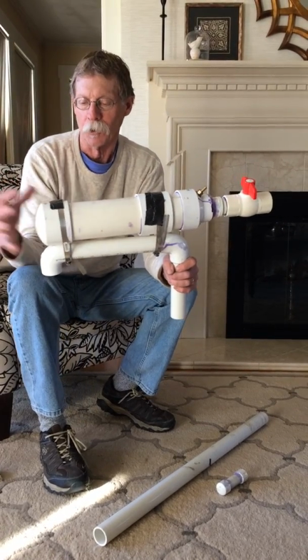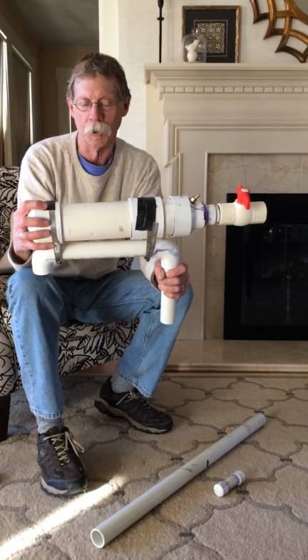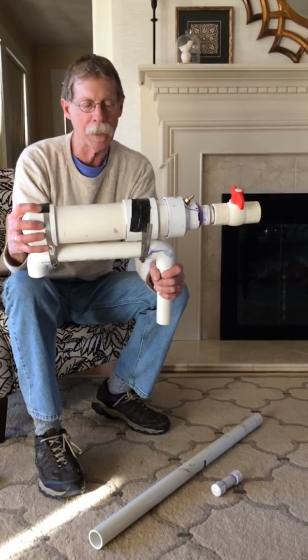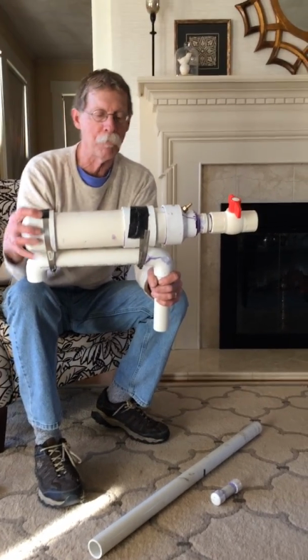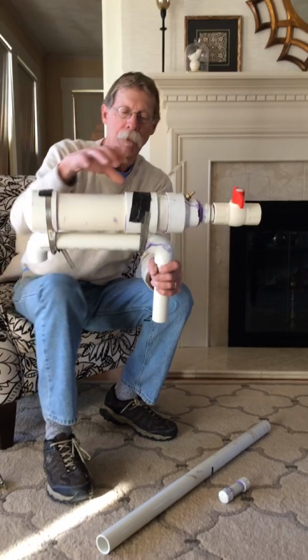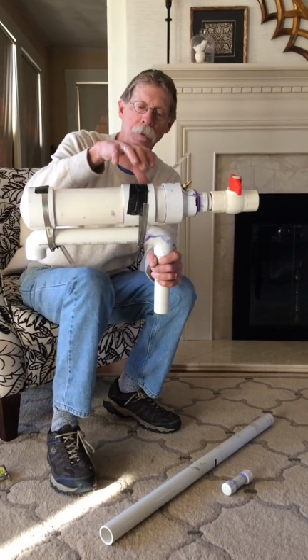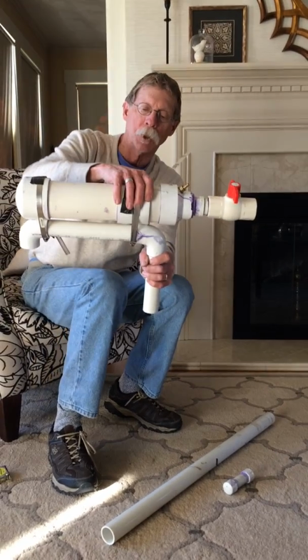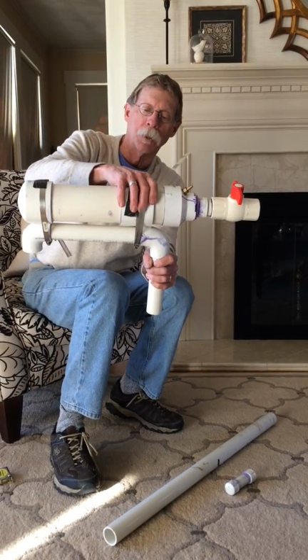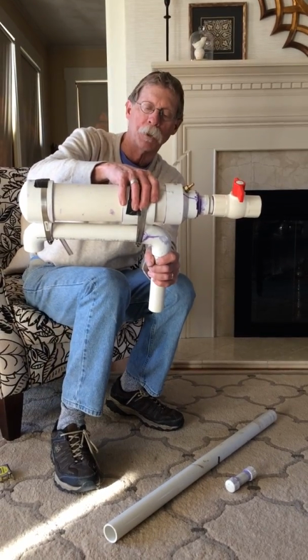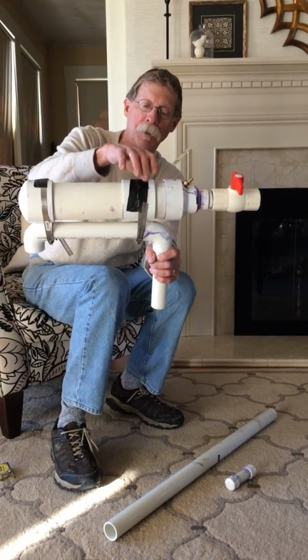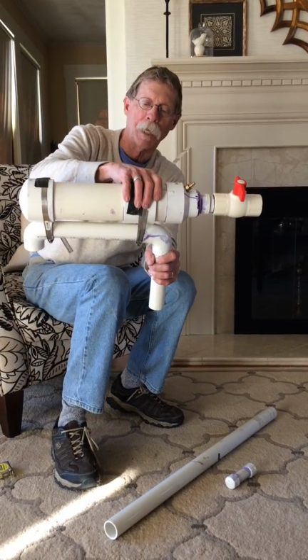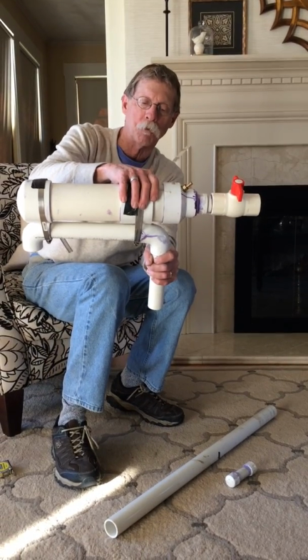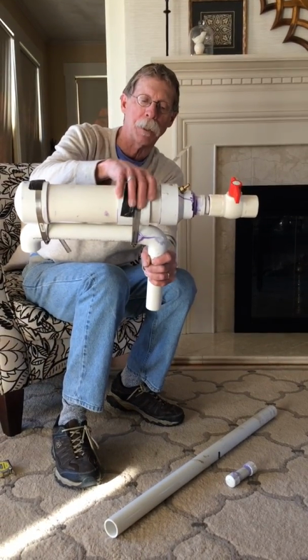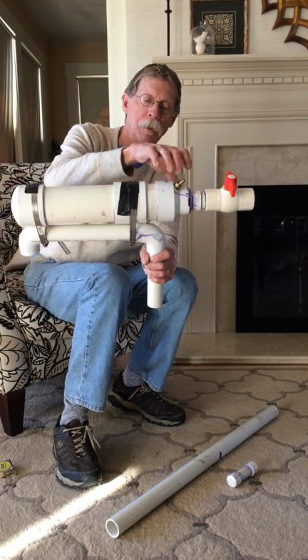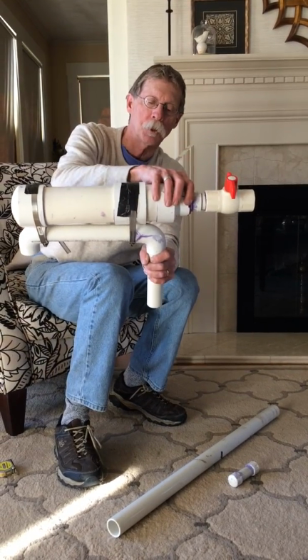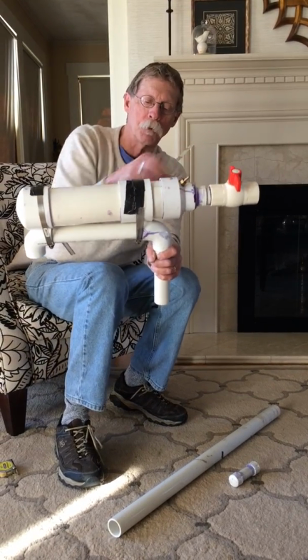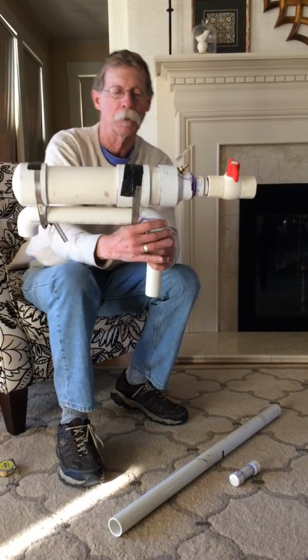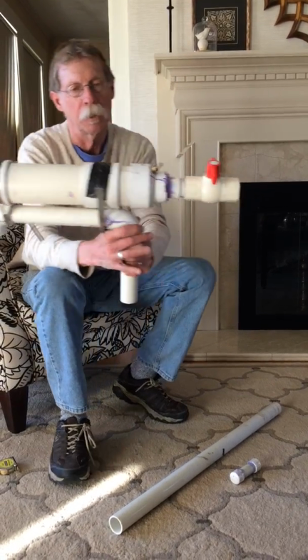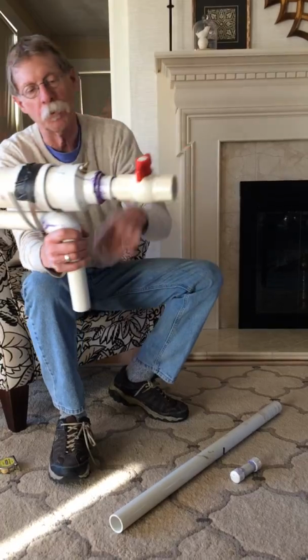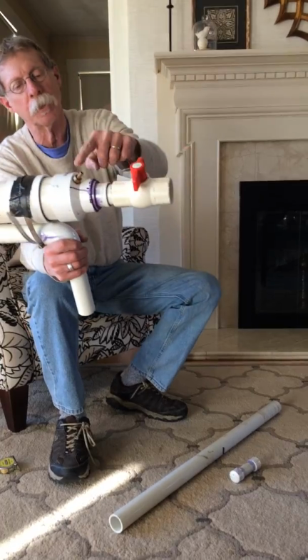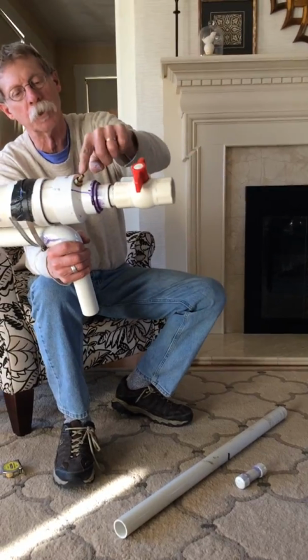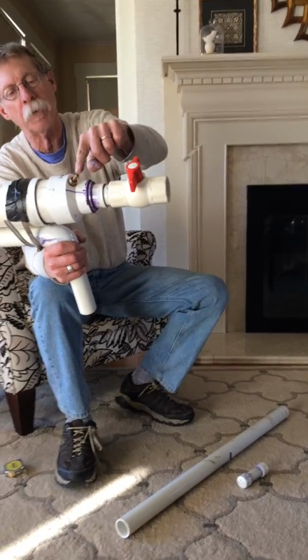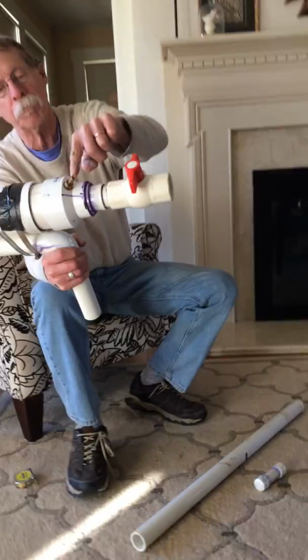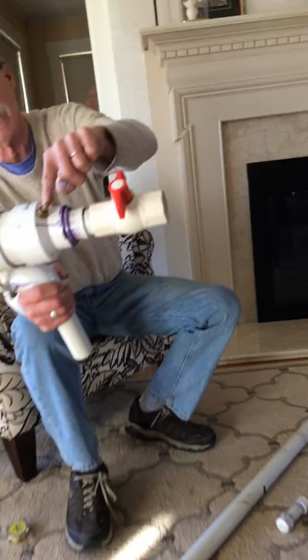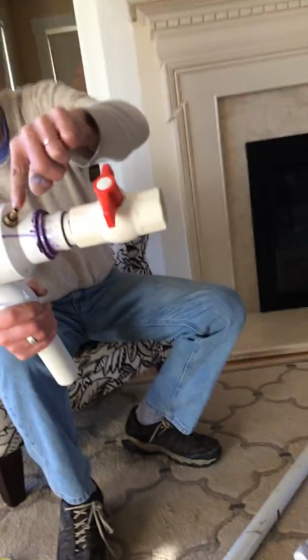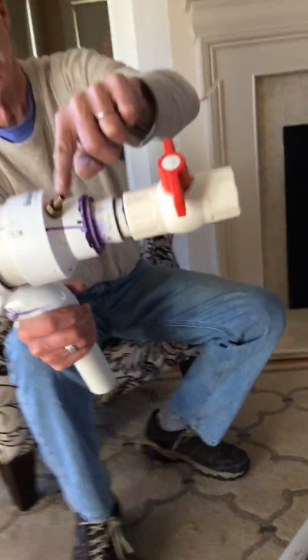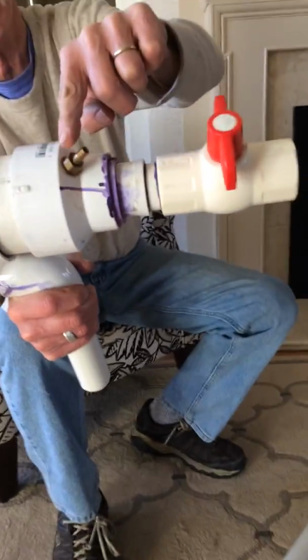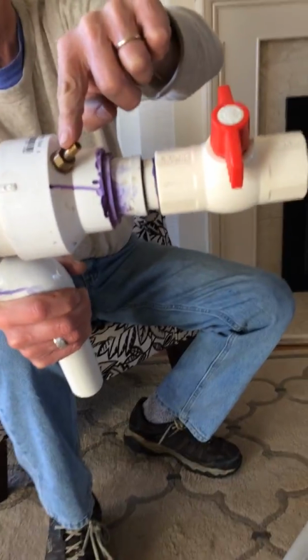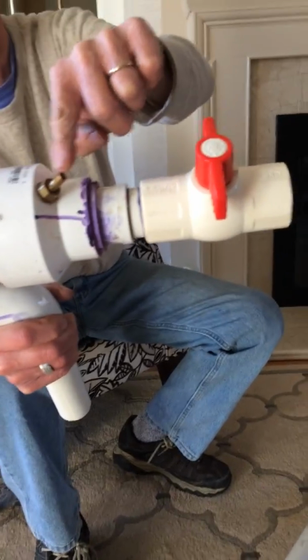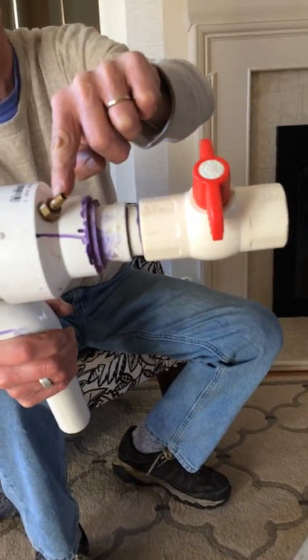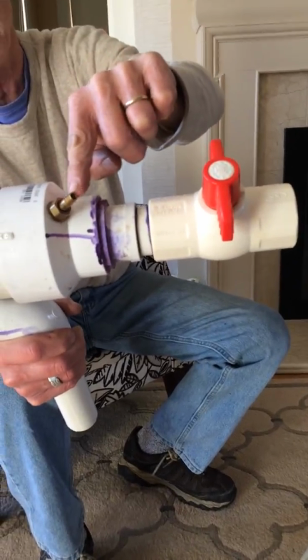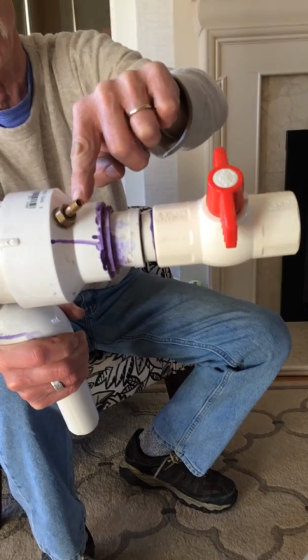So this is the end cap, and this is just another little piece of pipe to strengthen it. This is the reducer, and here's the valve stem — the tire valve stem I got from a car parts store.